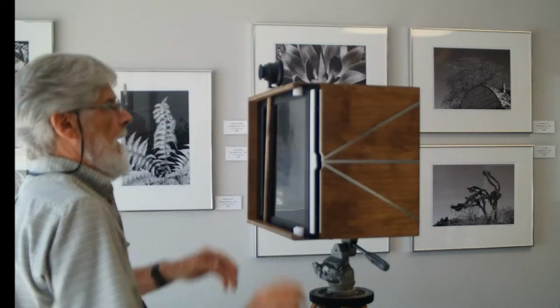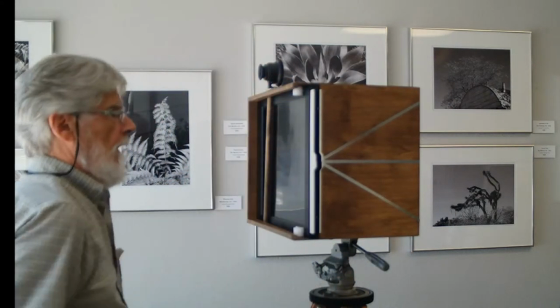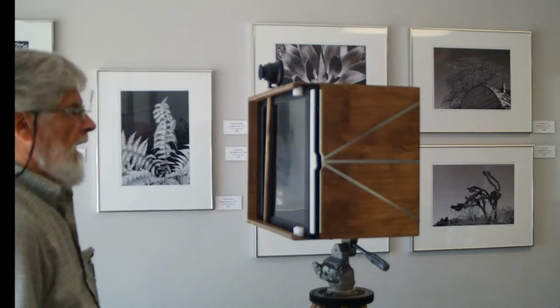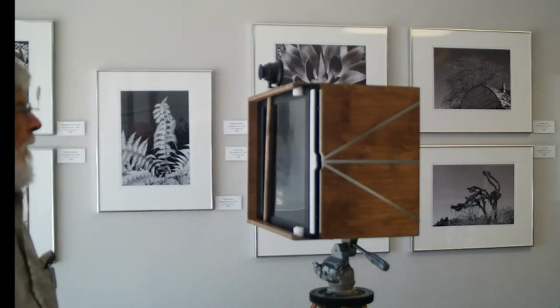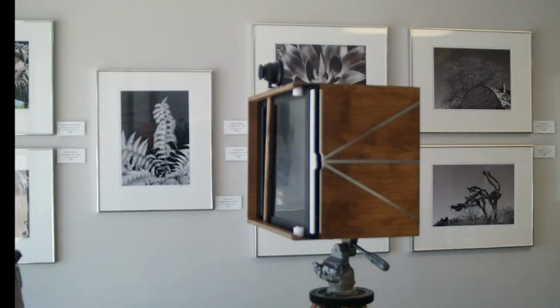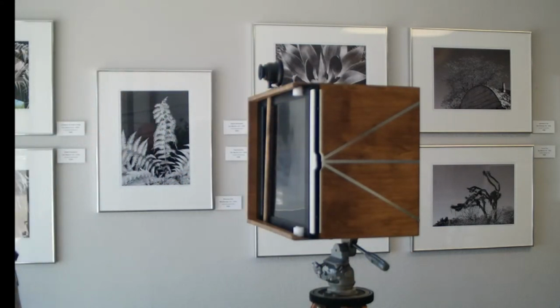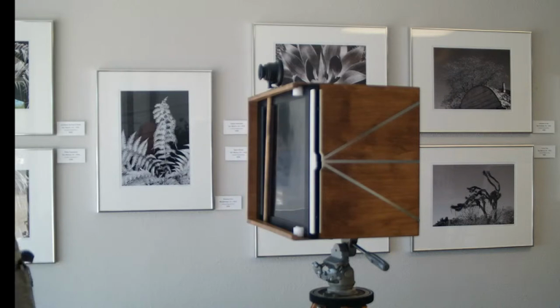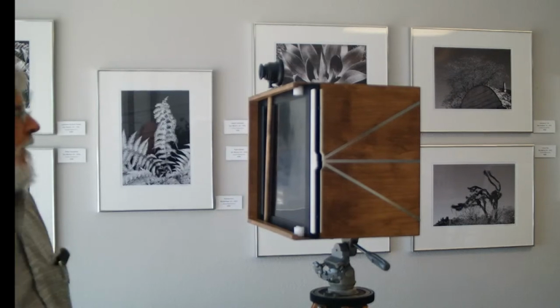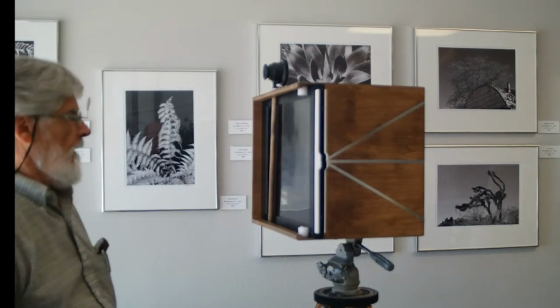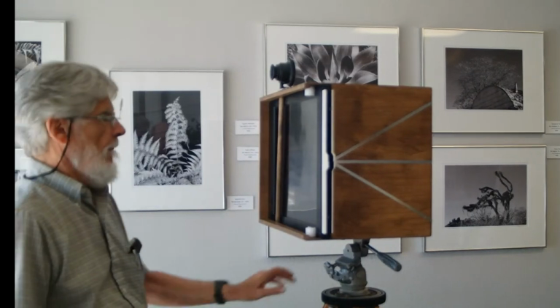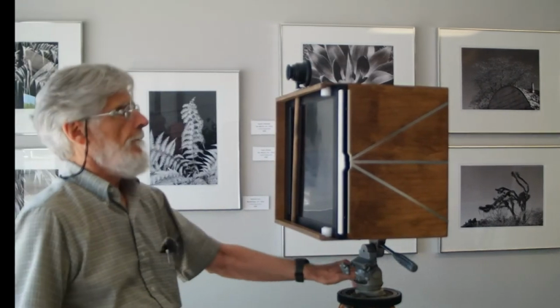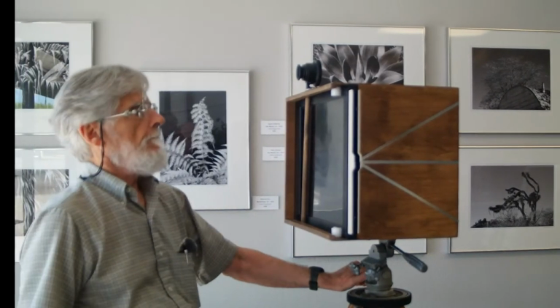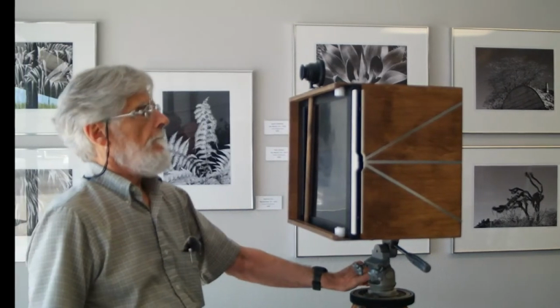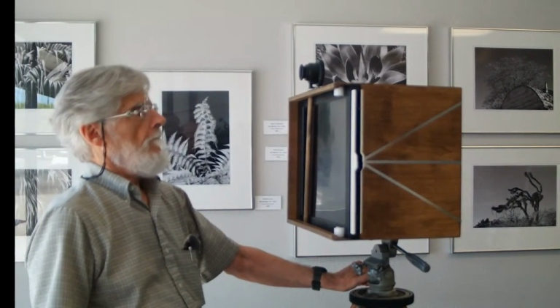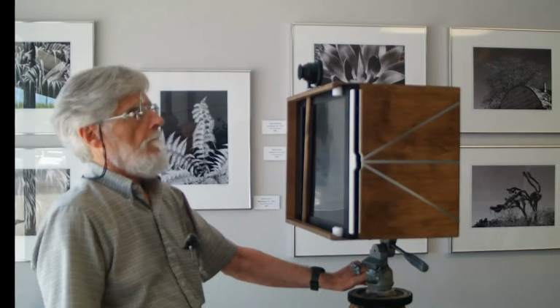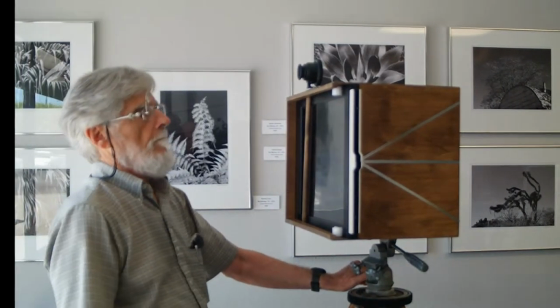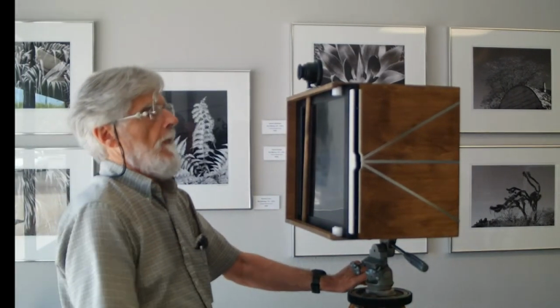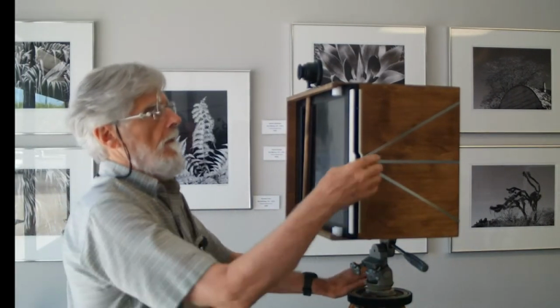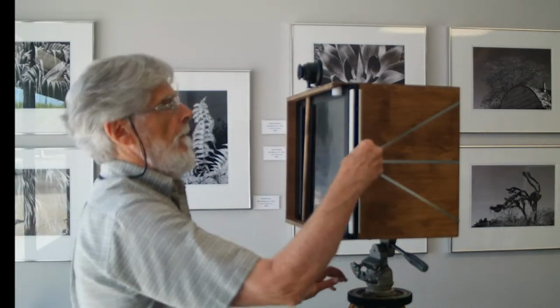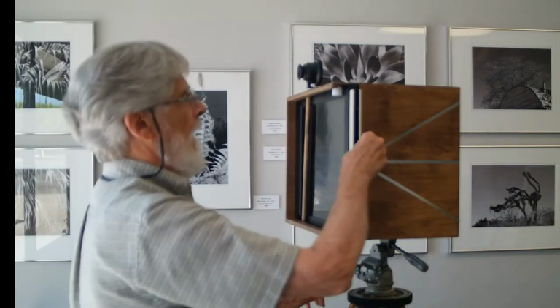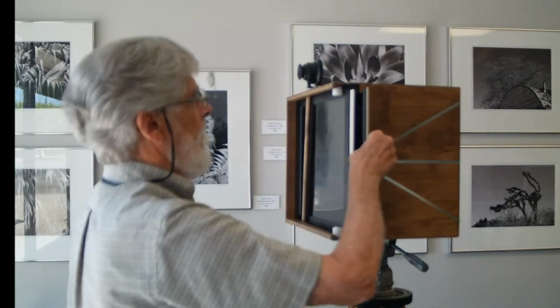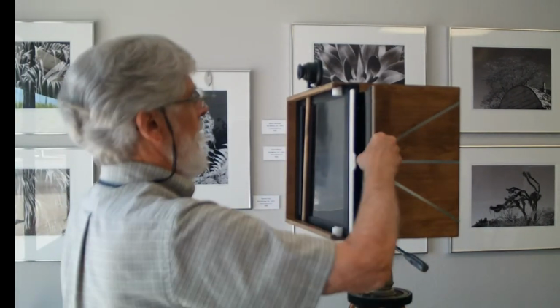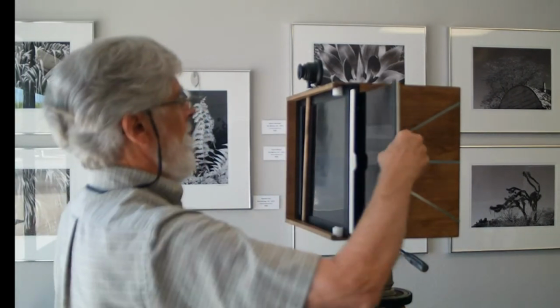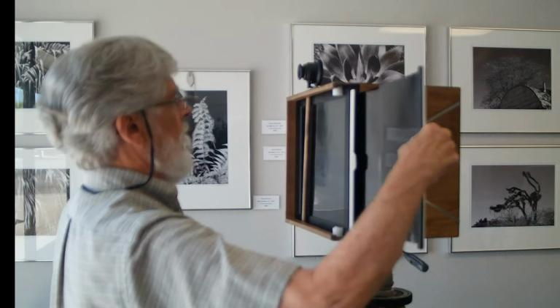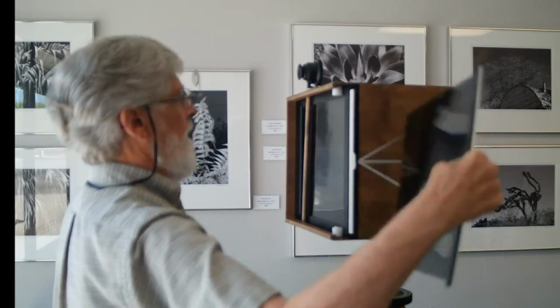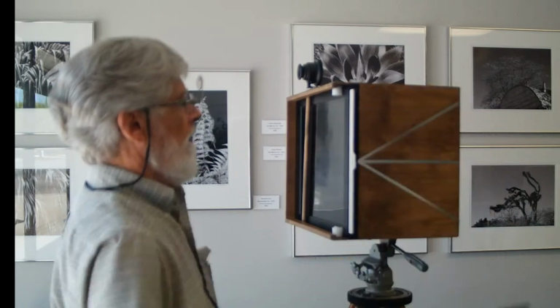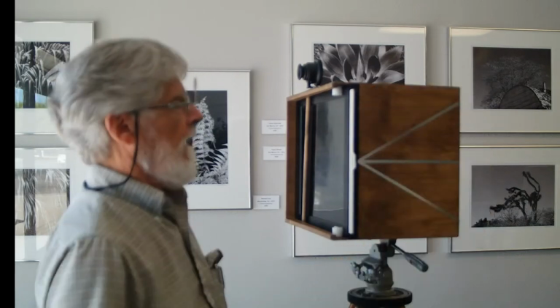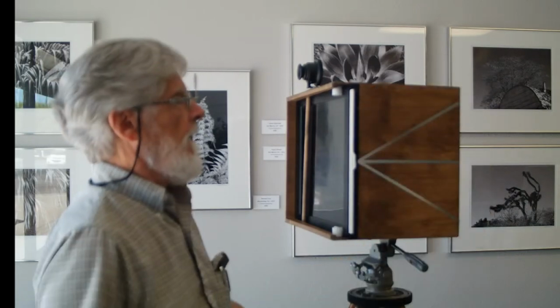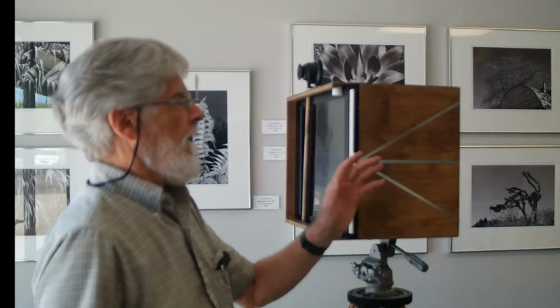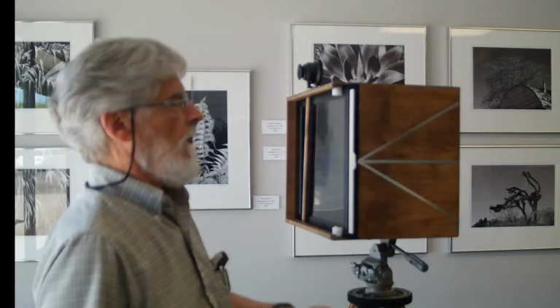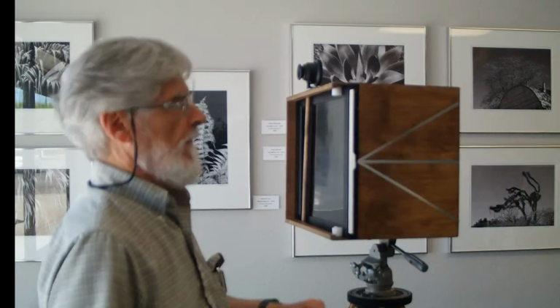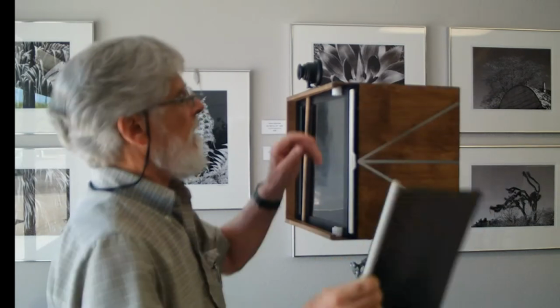Now we can make an exposure of the full size sheet of film by holding the dark slide, and it may take several seconds.